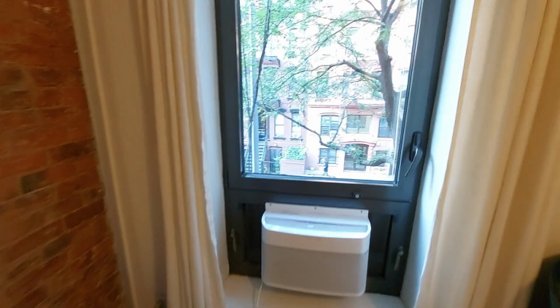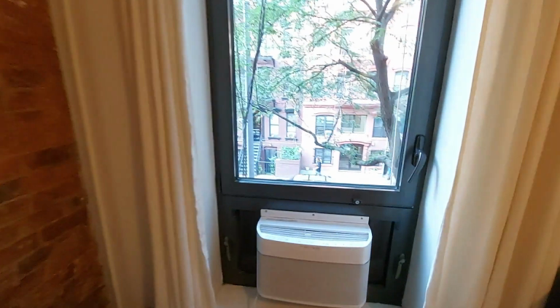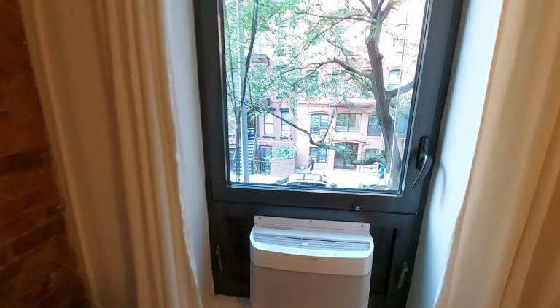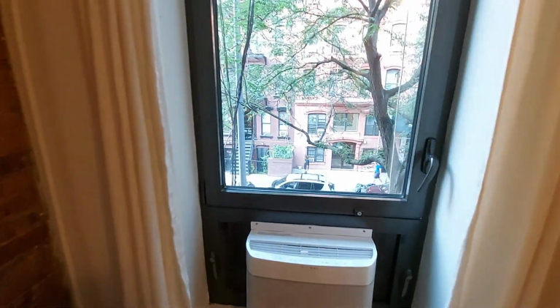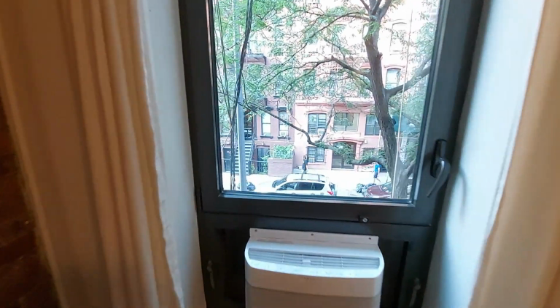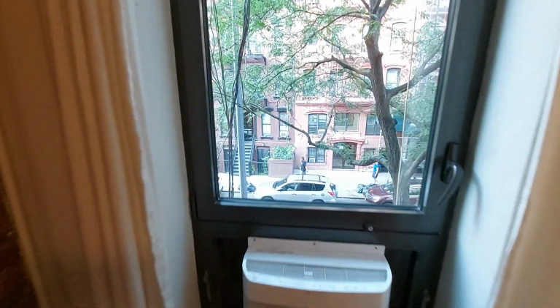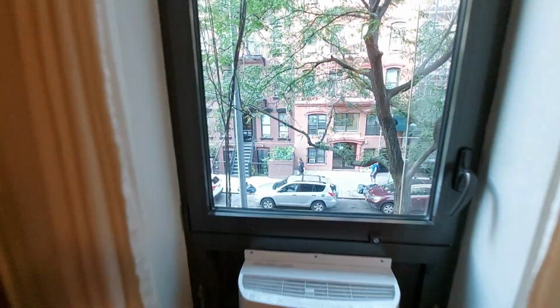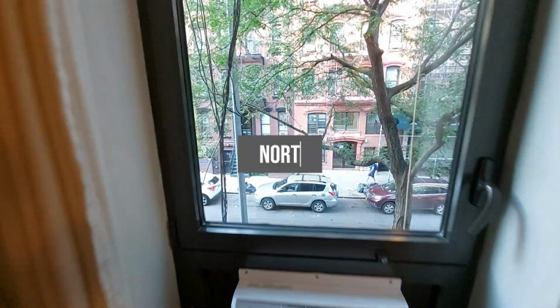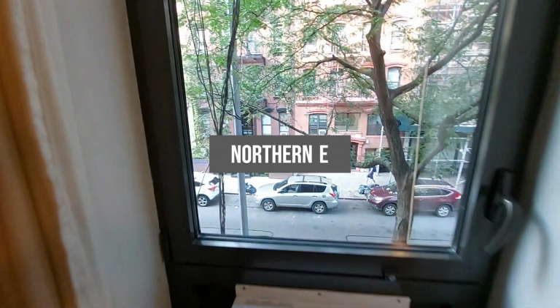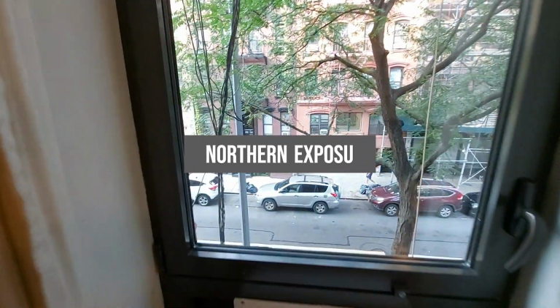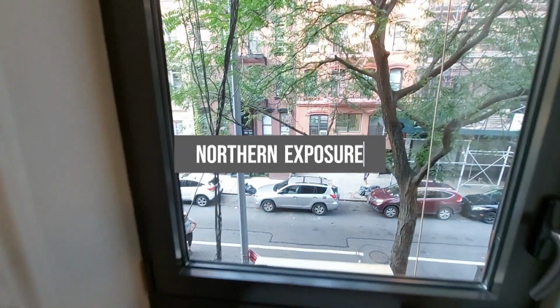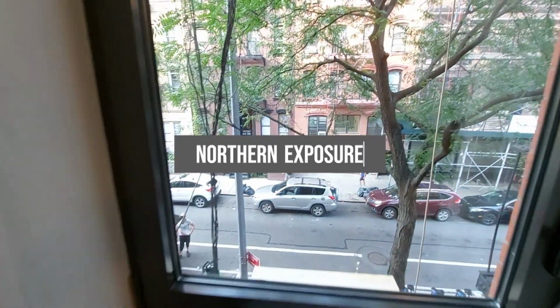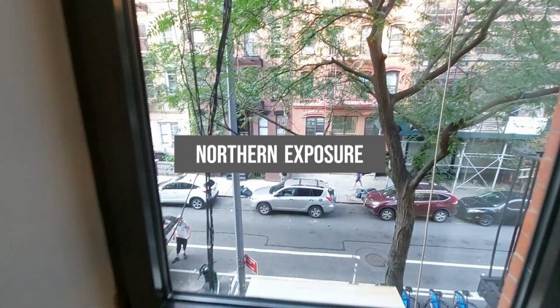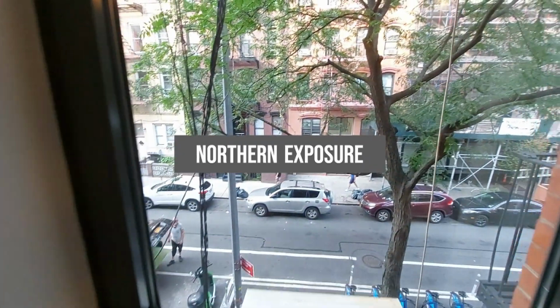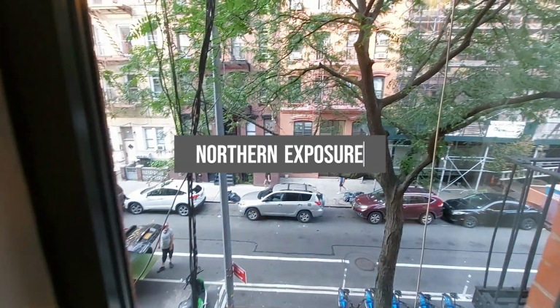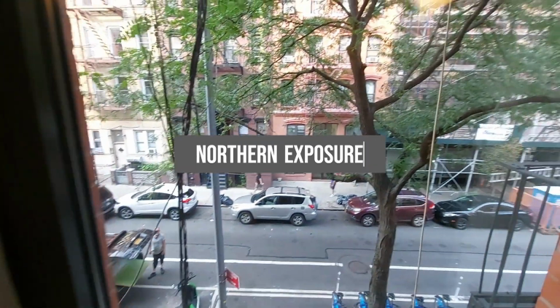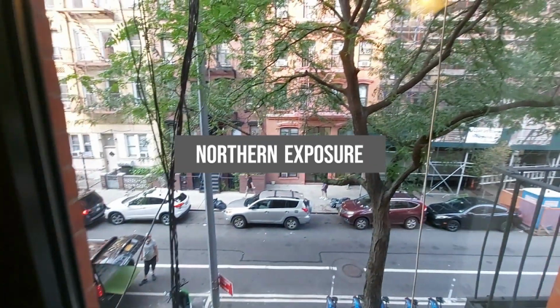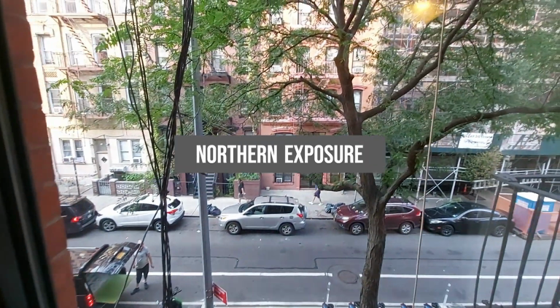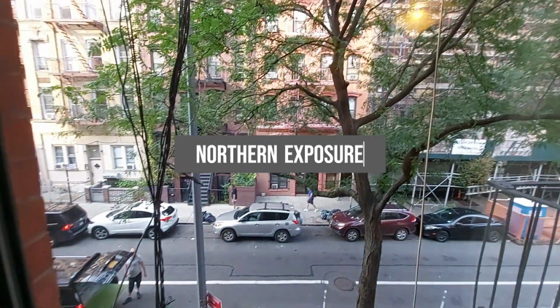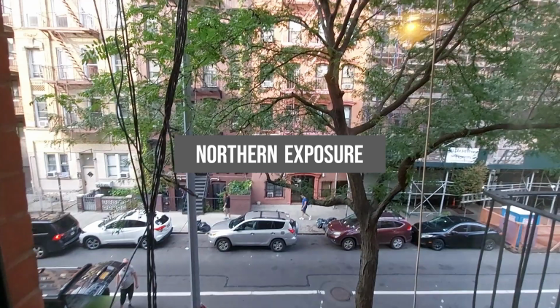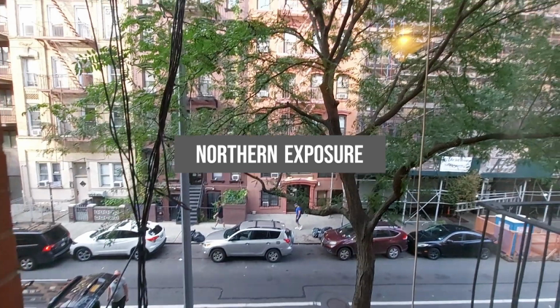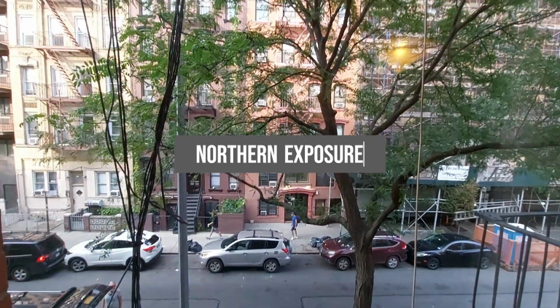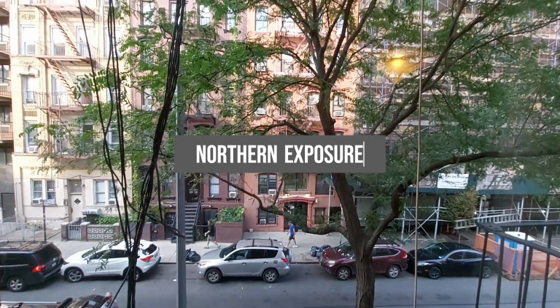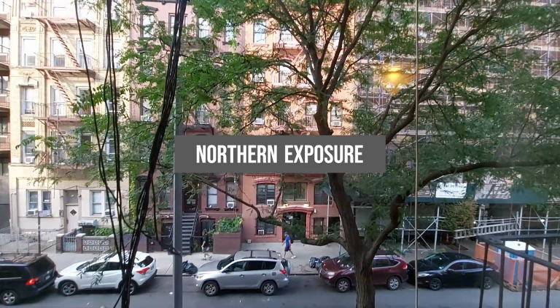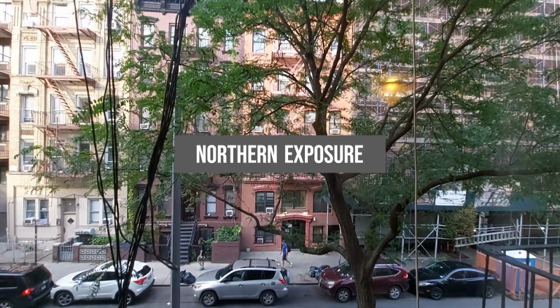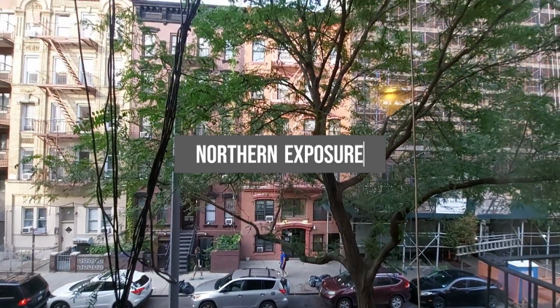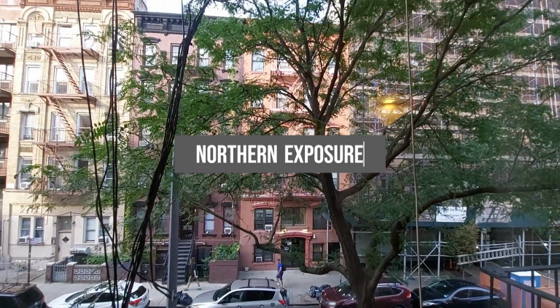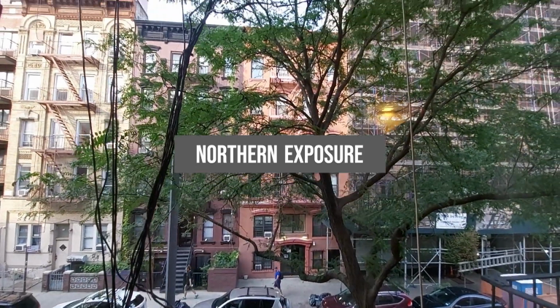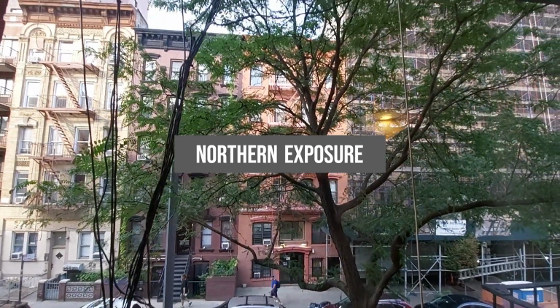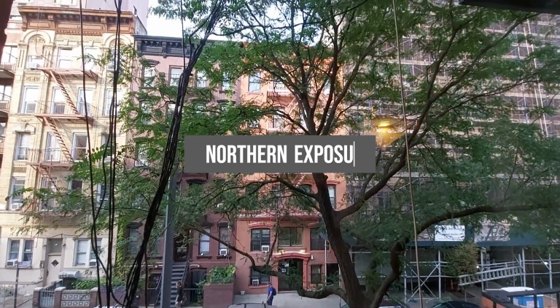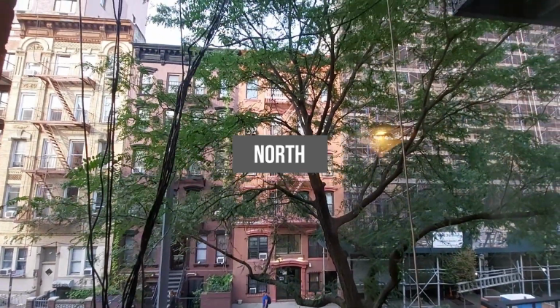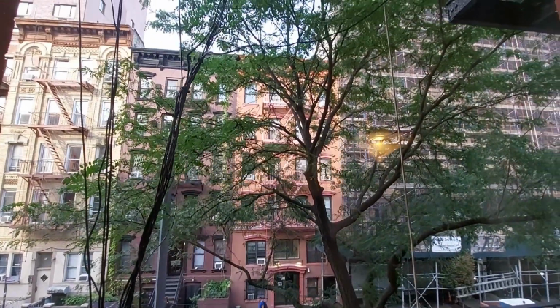For example, my apartment only gets direct sunlight between the hours of 1 and 2 p.m. I suspect, not coincidentally, that was the time of day when the realtor held the open house.